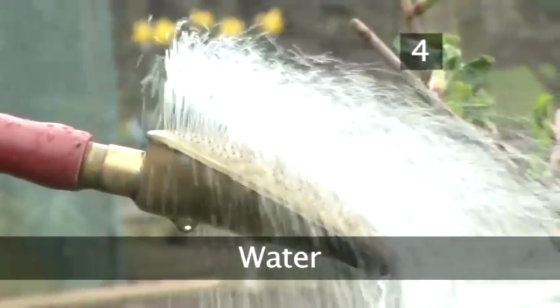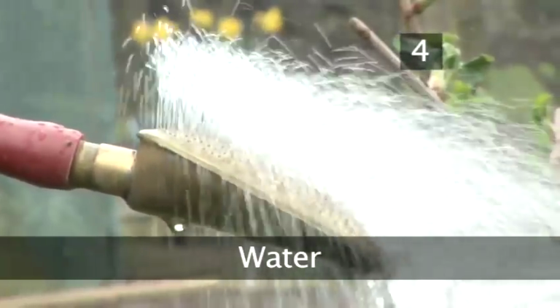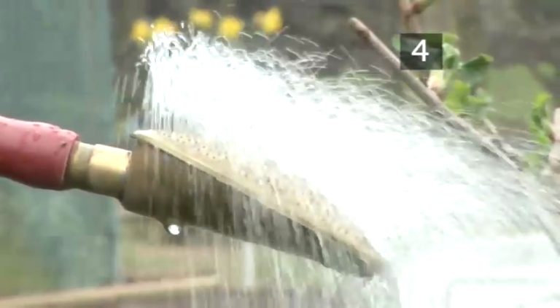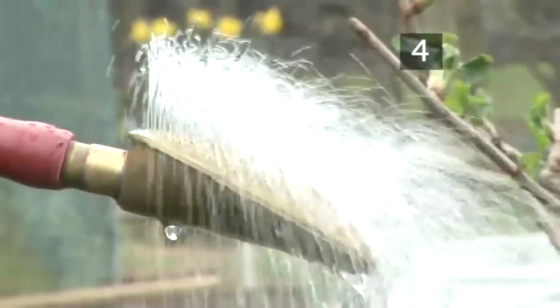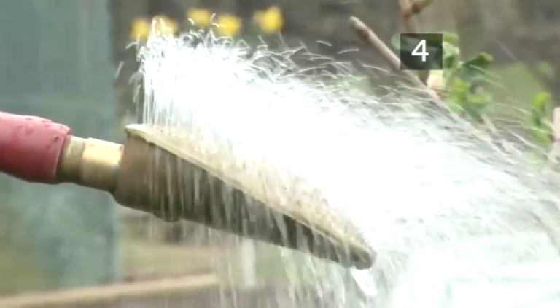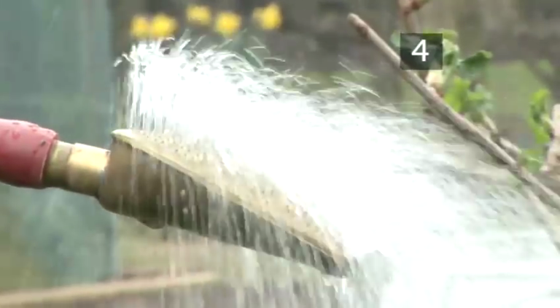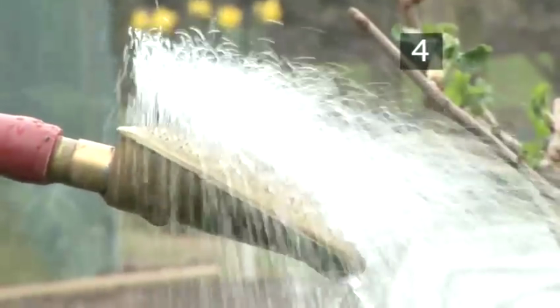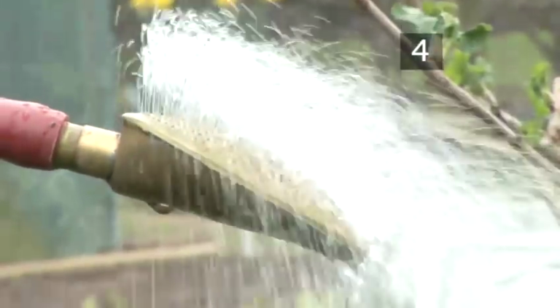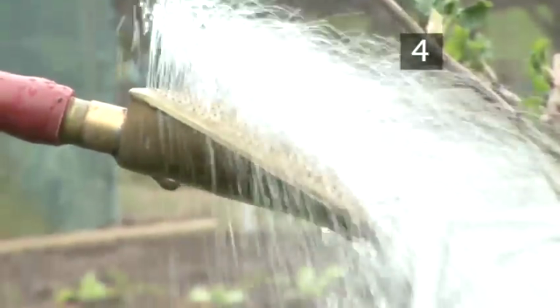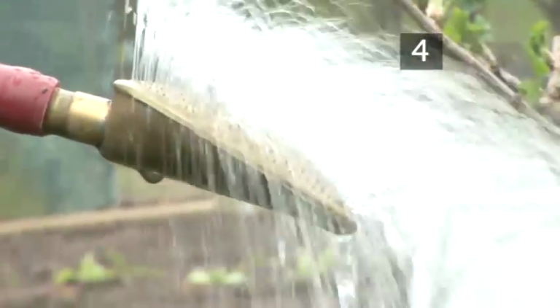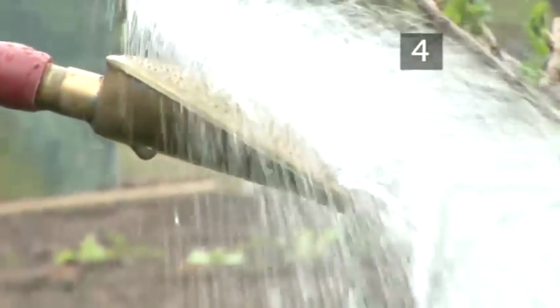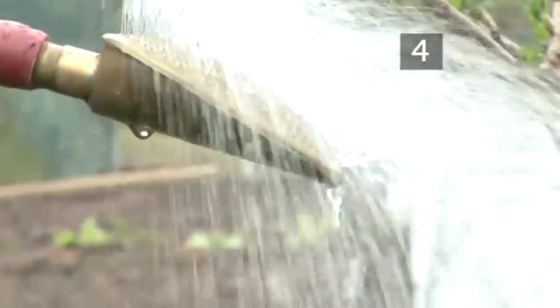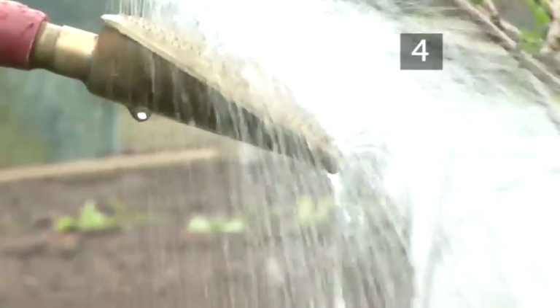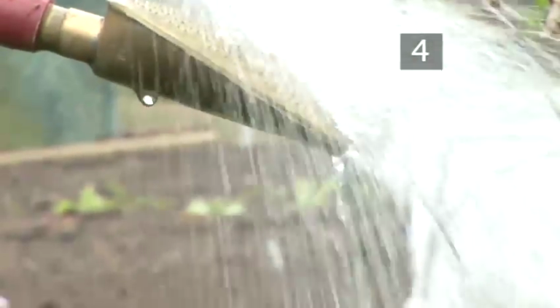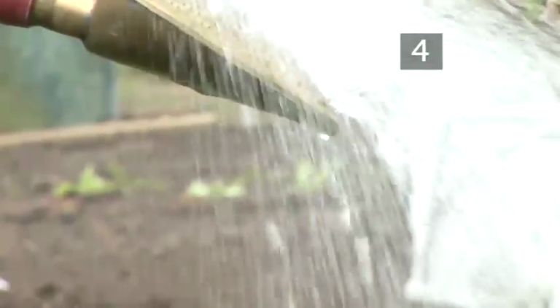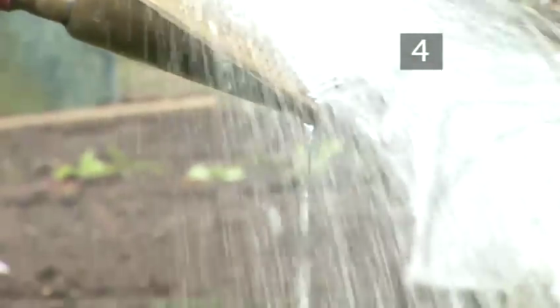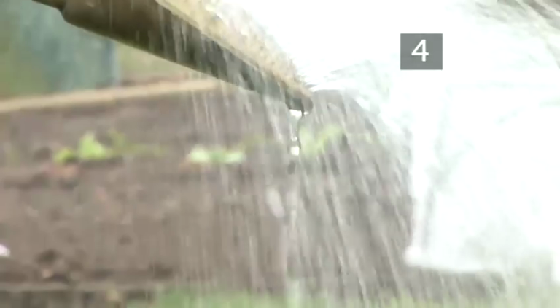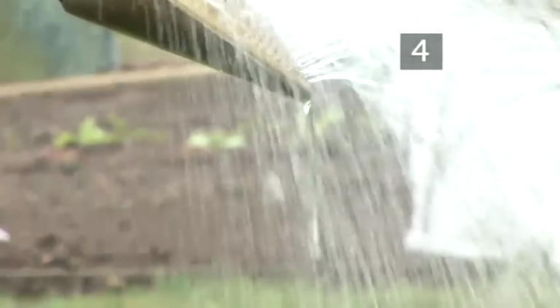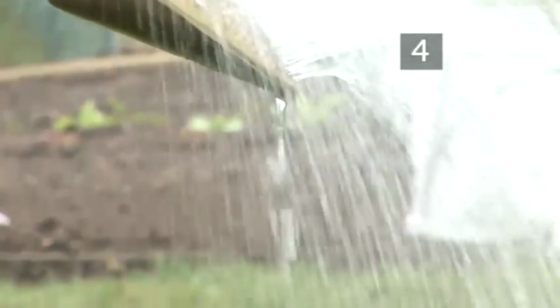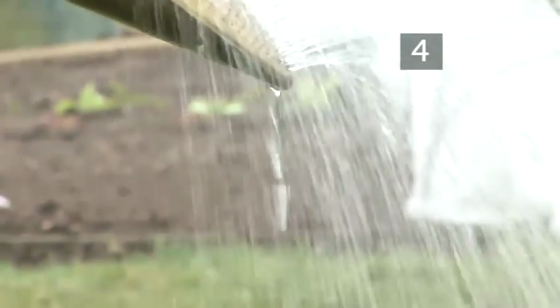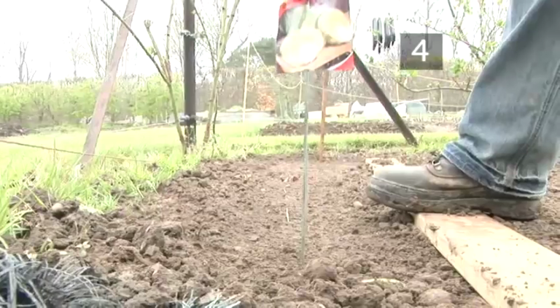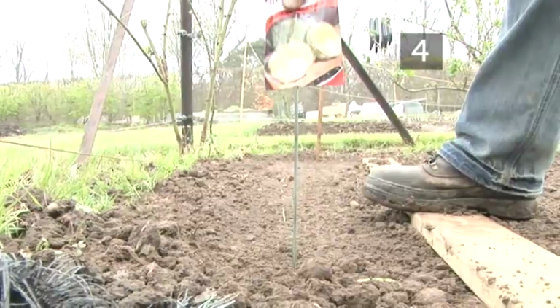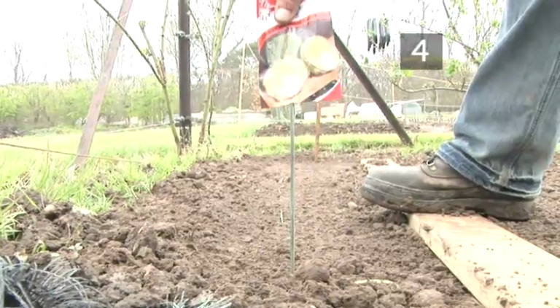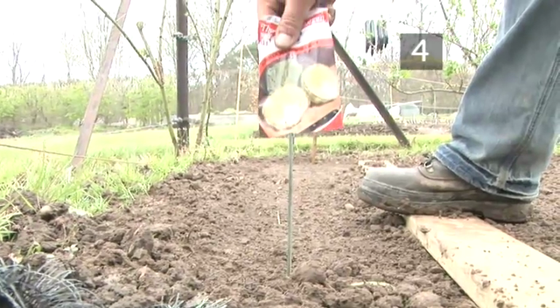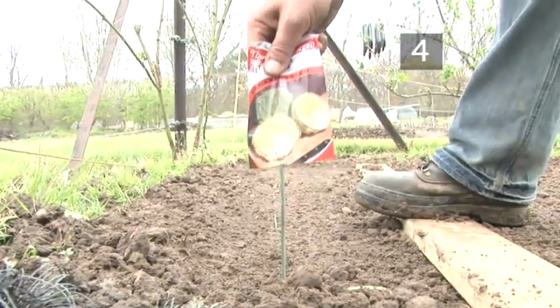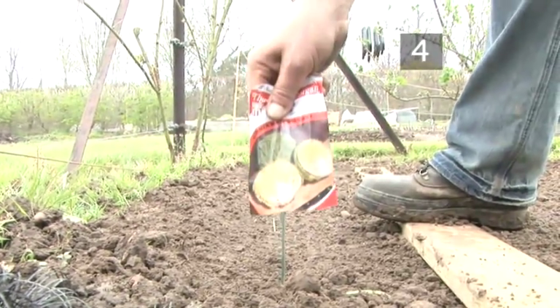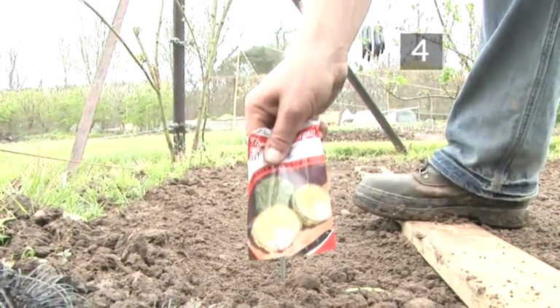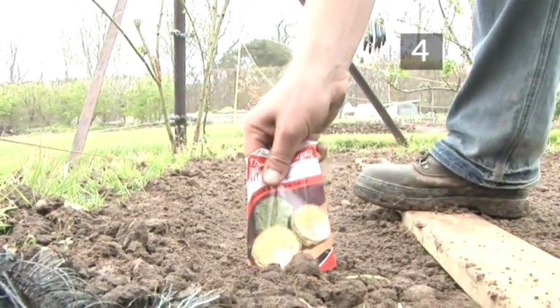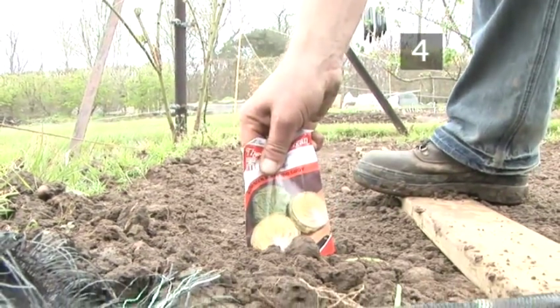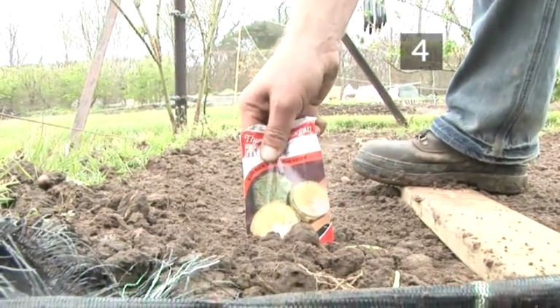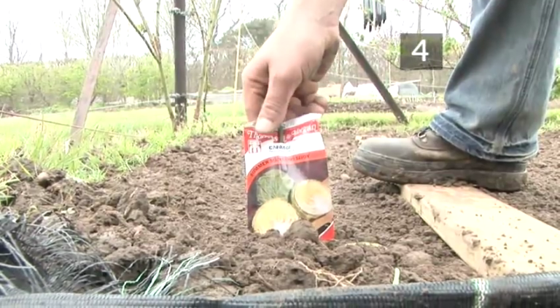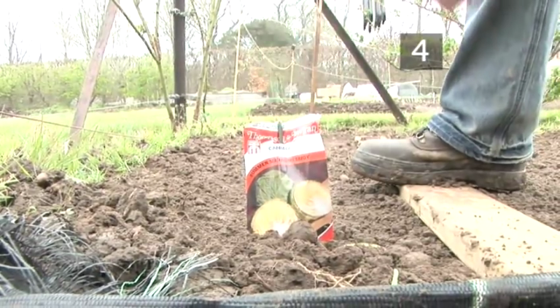If the soil is dry, water the seeds in. The soil should be kept moist and free of weeds throughout the growing season. It is also useful to label your cabbages so that you know where and when they were planted.